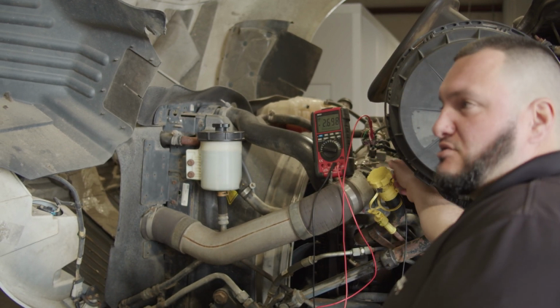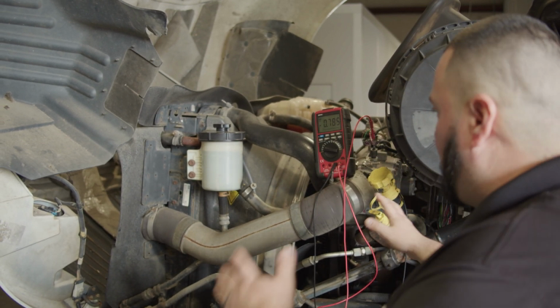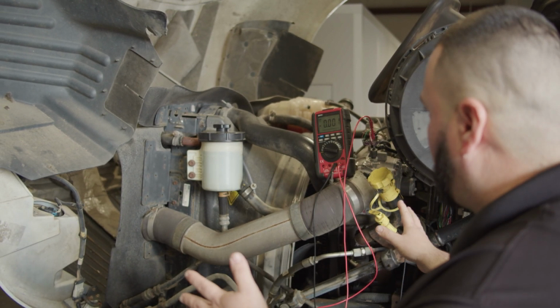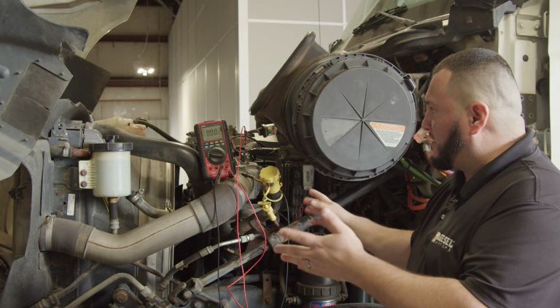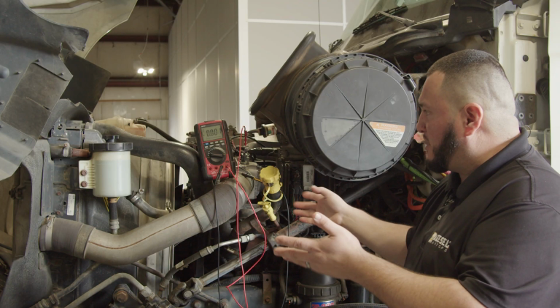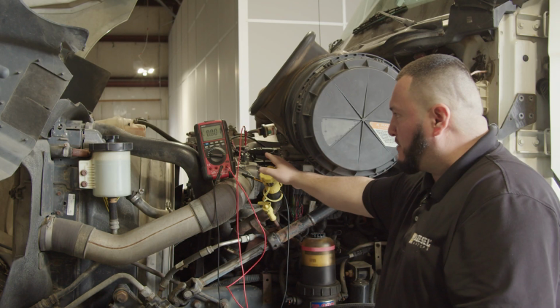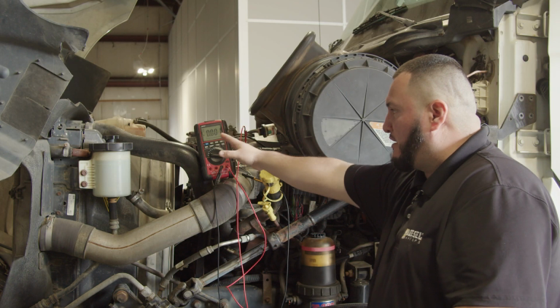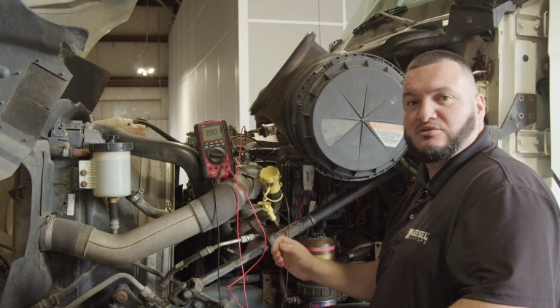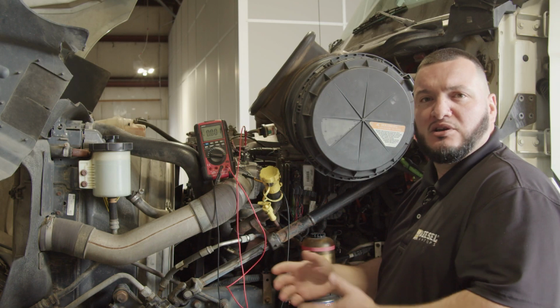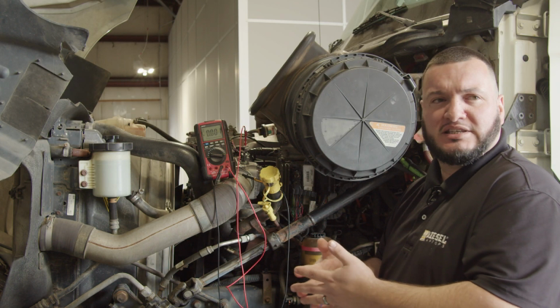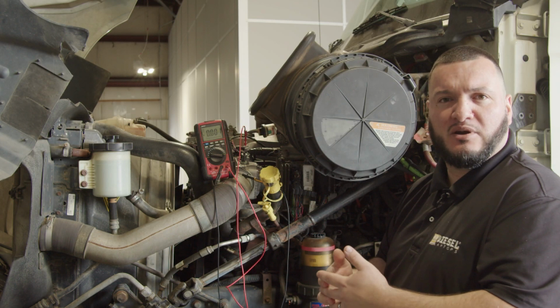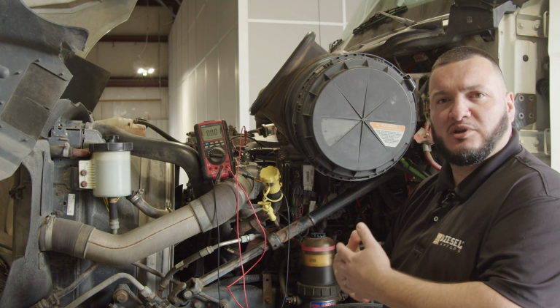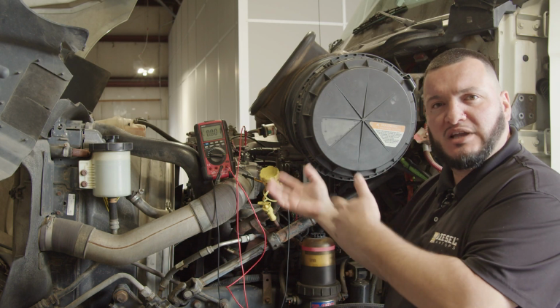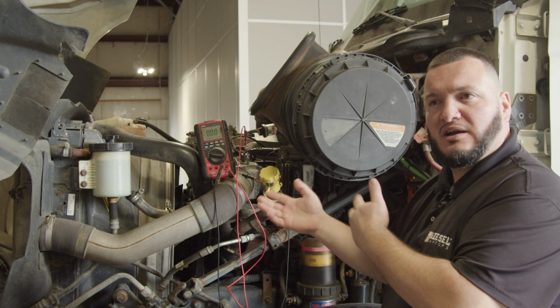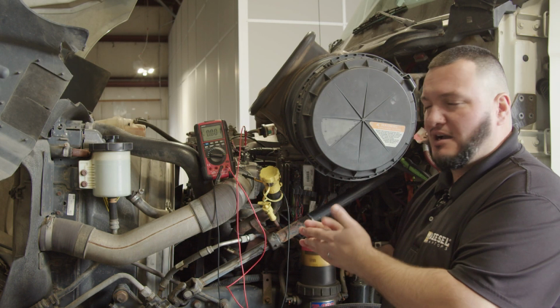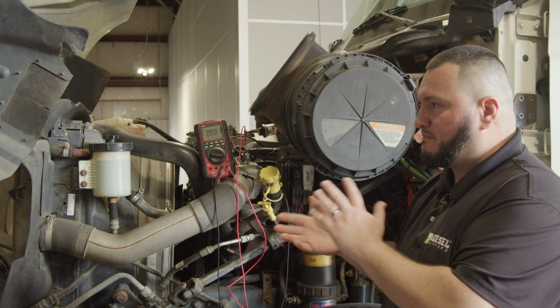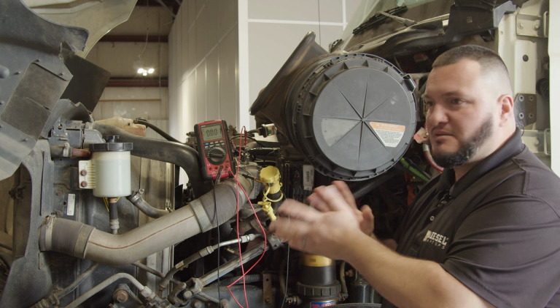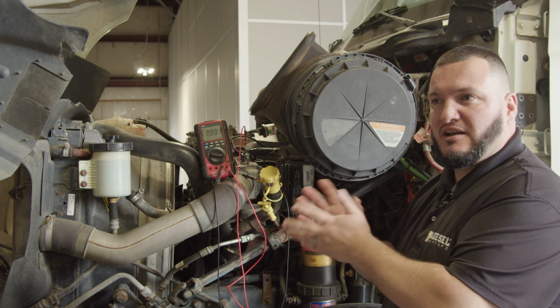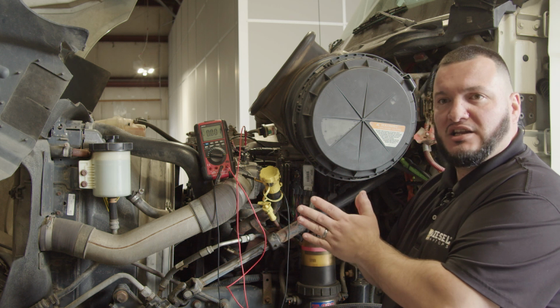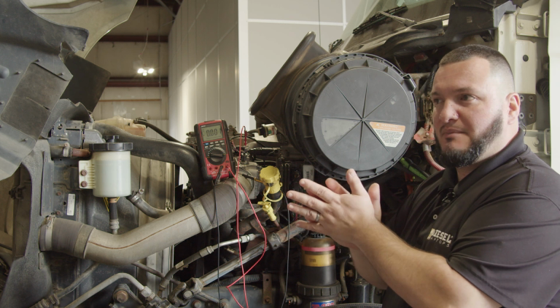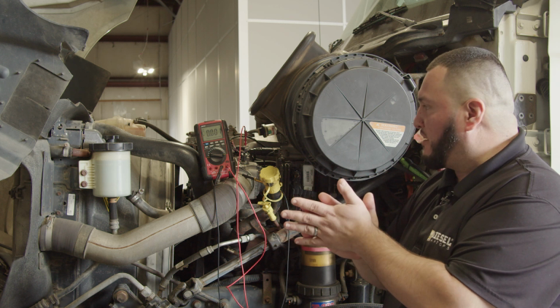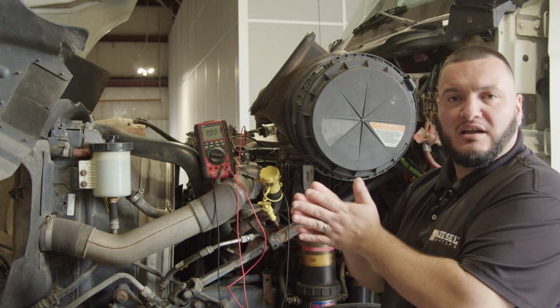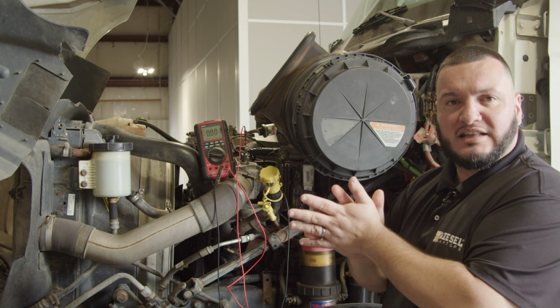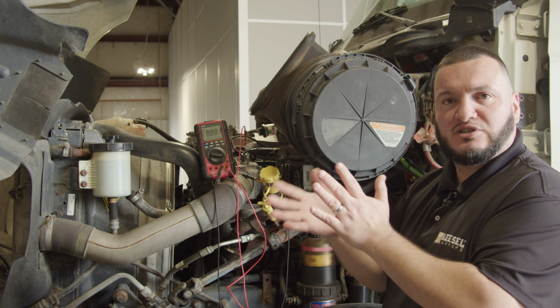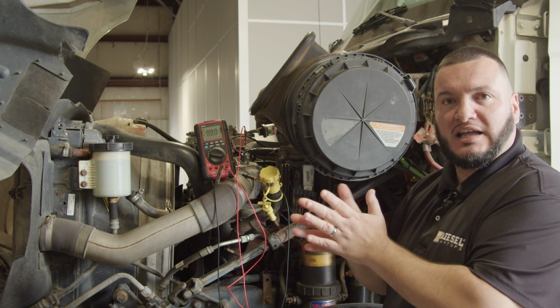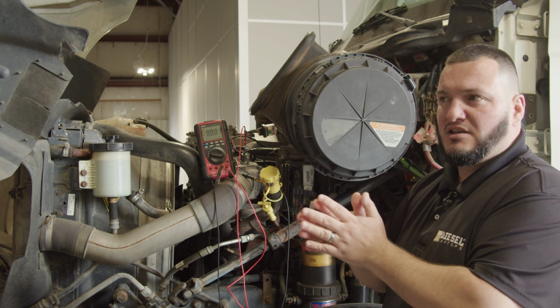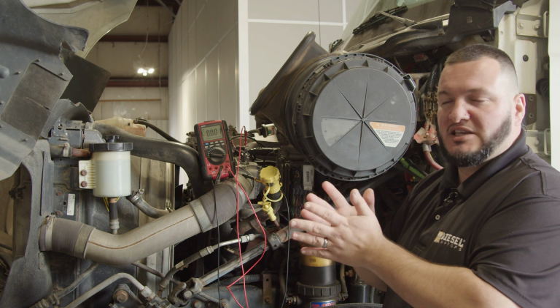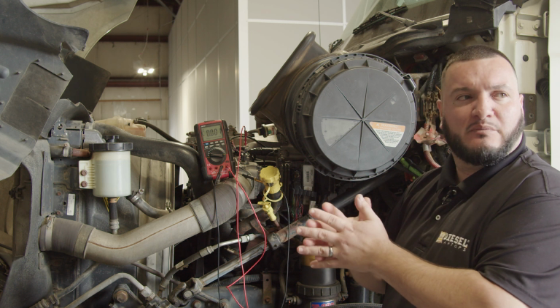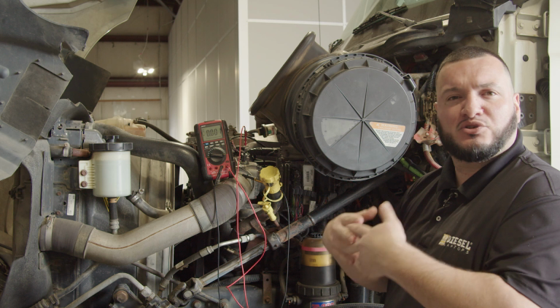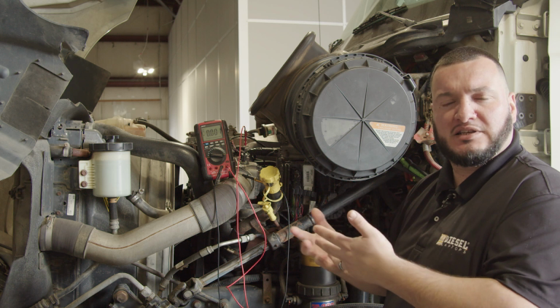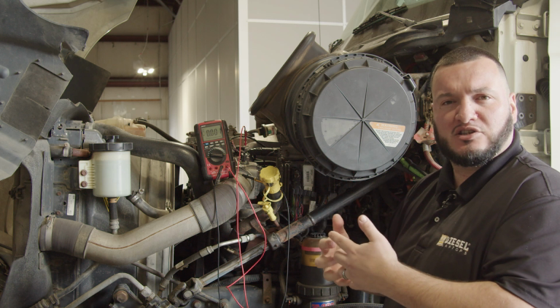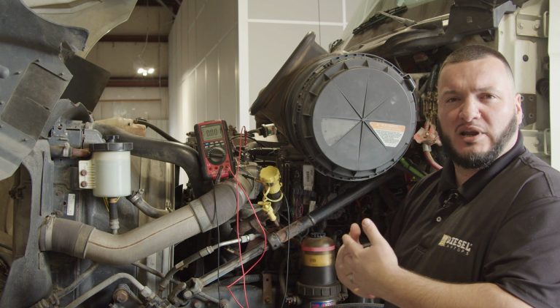So I know everything is good, but as soon as I moved it right now, it went down to zero. So what does that let me know? It lets me know there's some type of a mis-pin connection — it's not making a good contact or something like that. So it's basically an intermittent issue, and that's basically what the customer is complaining about.